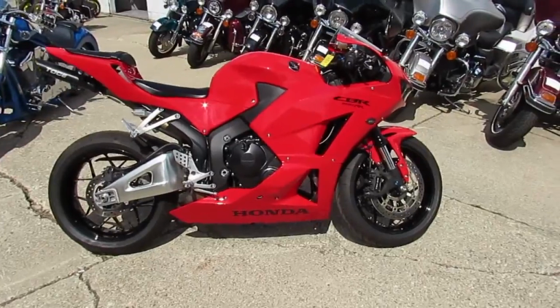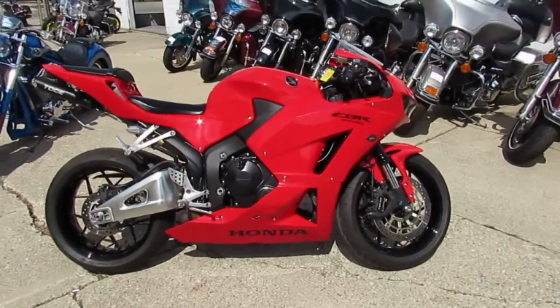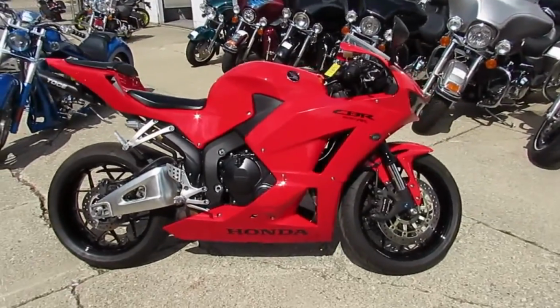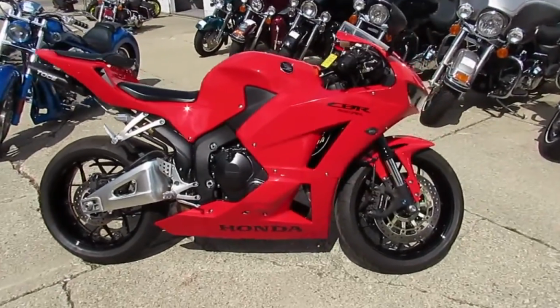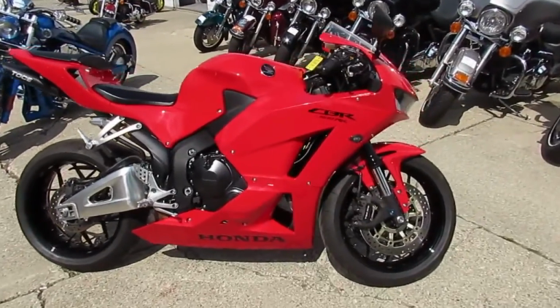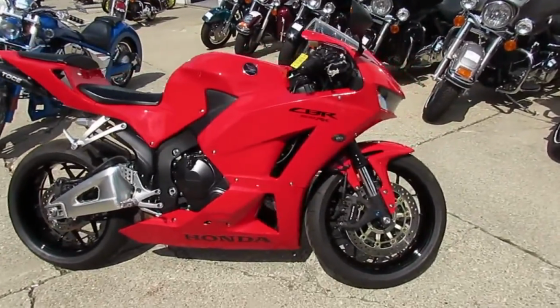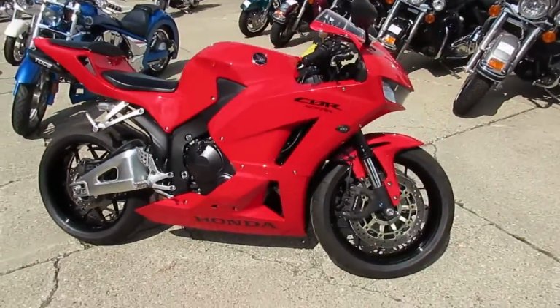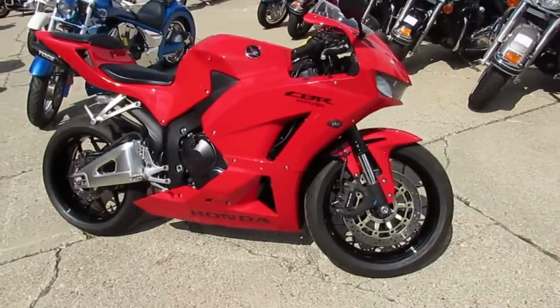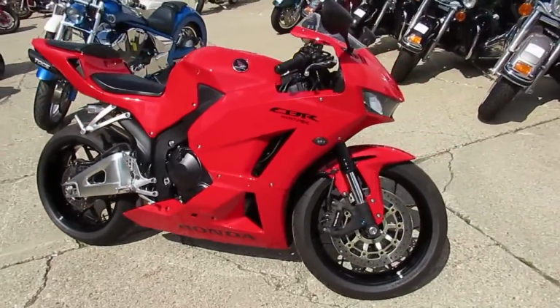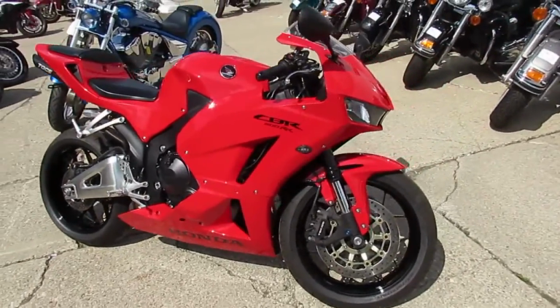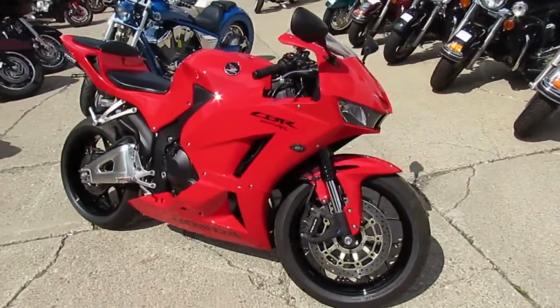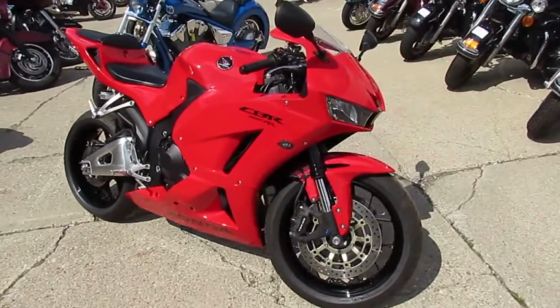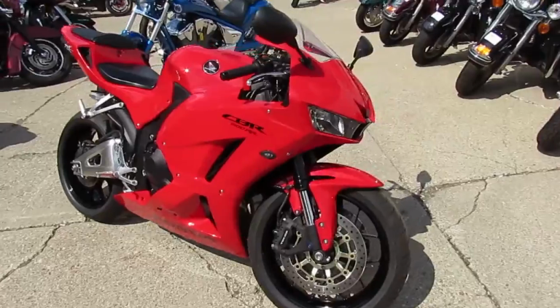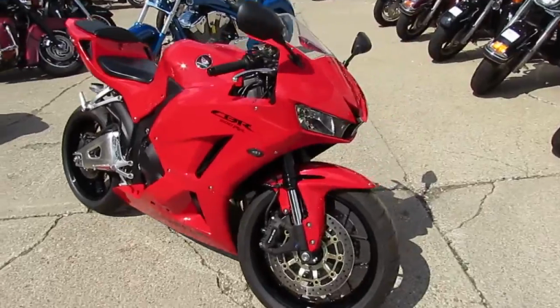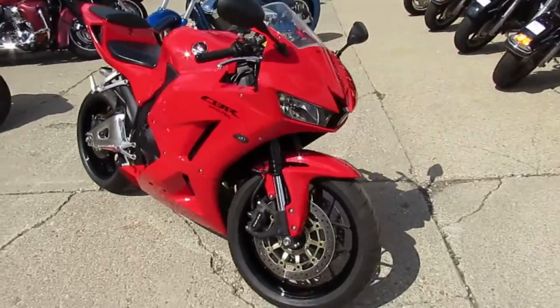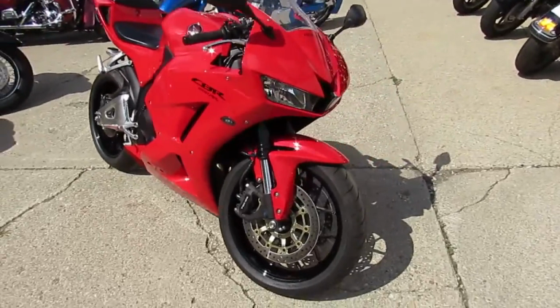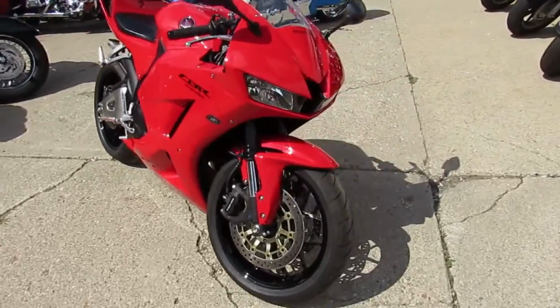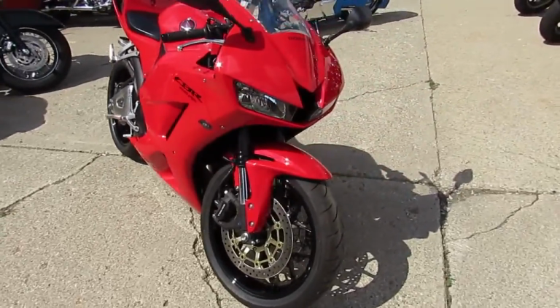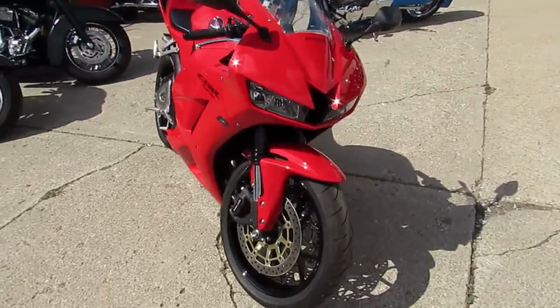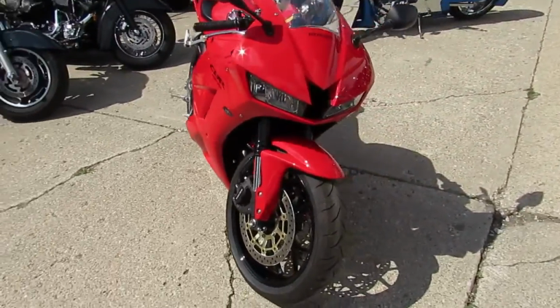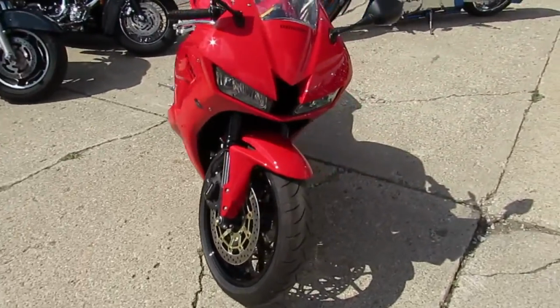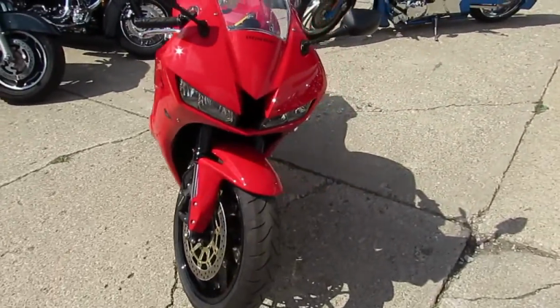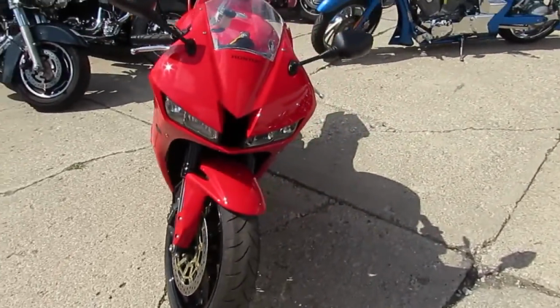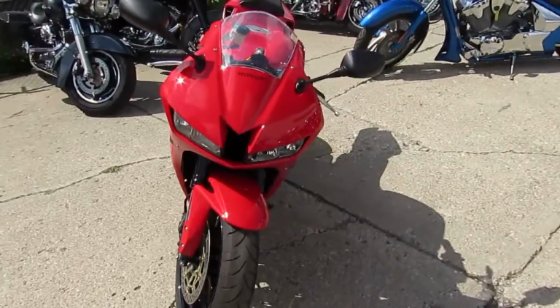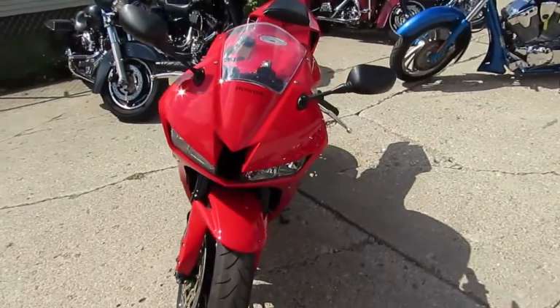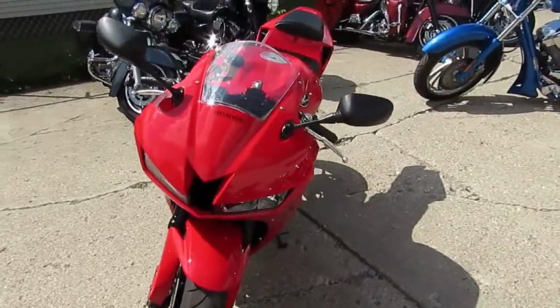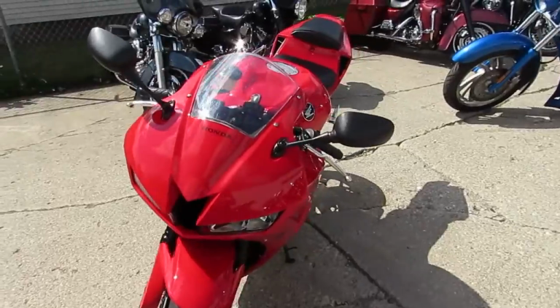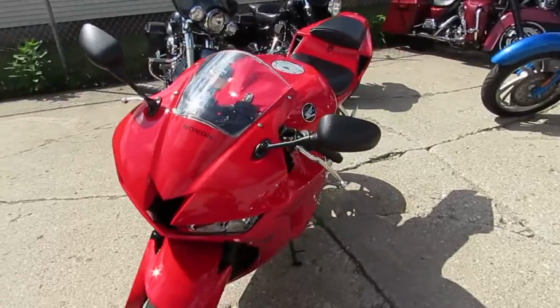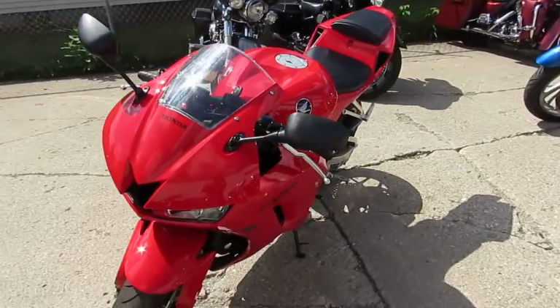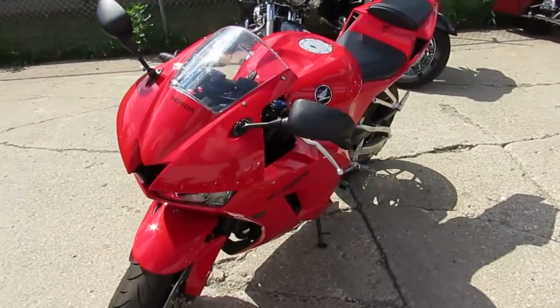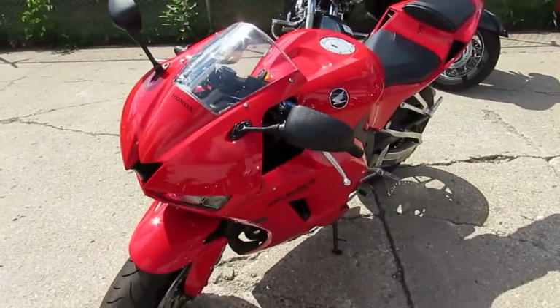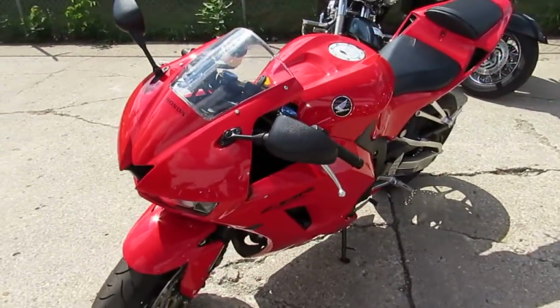Hey guys, it's ApprovalPowerSports.com. 85 degrees, sunny, lots of riding season left here — 1st of August. Over 200 used sport bikes in the showroom.